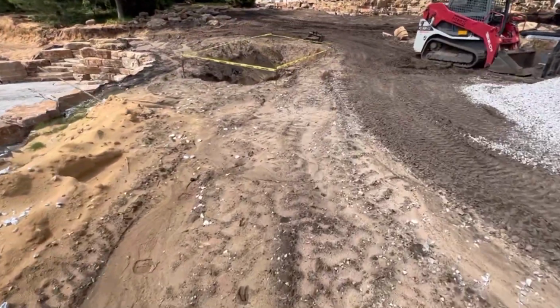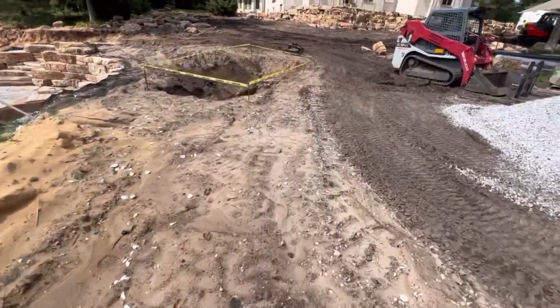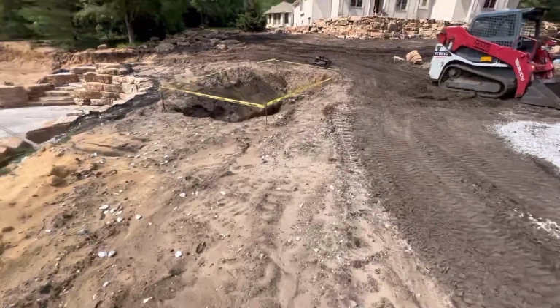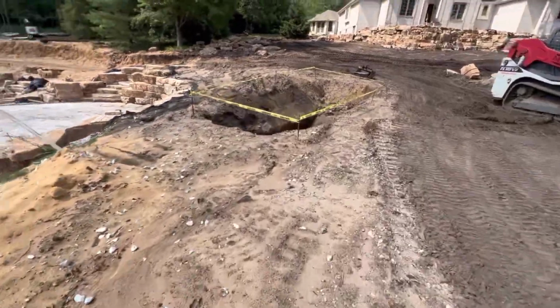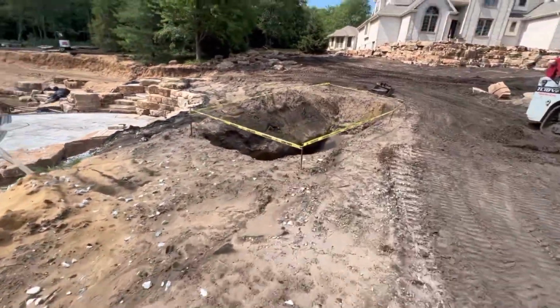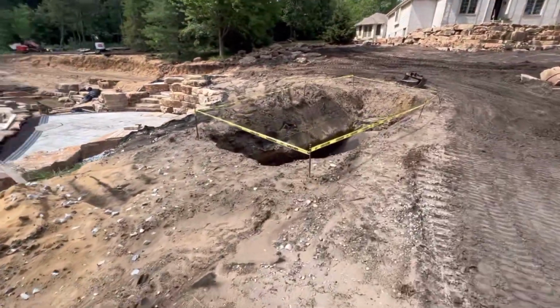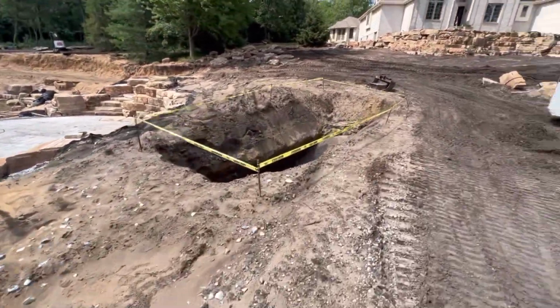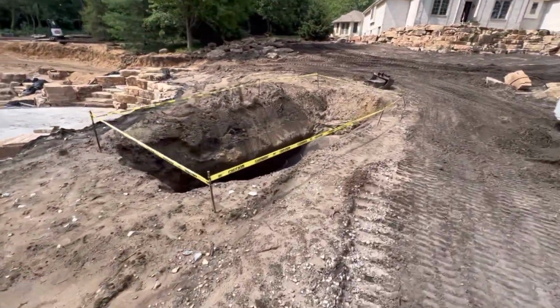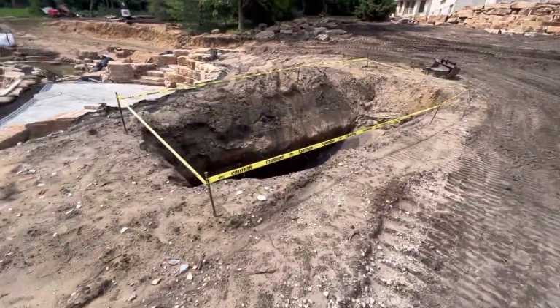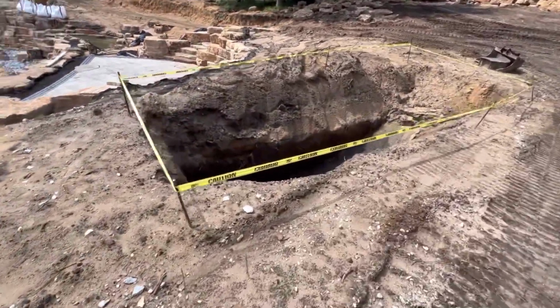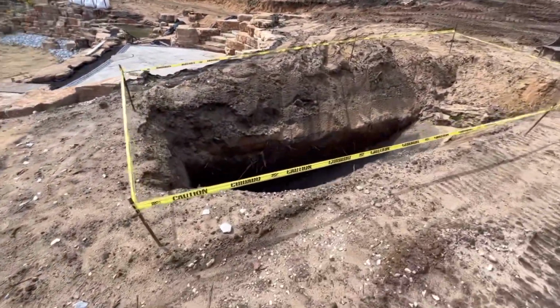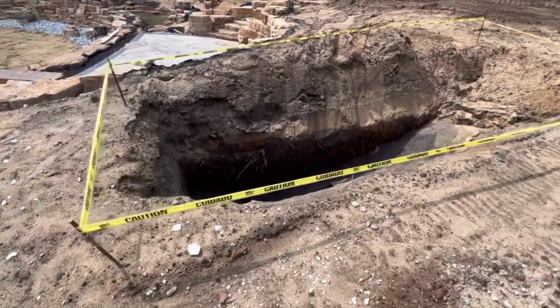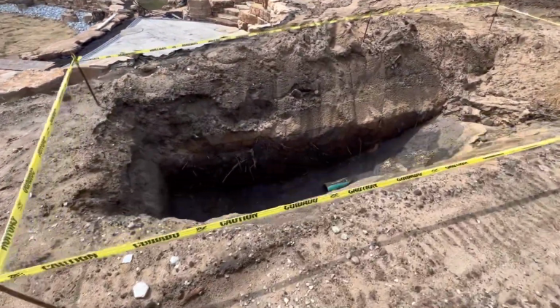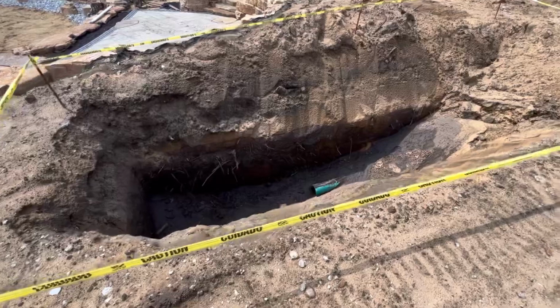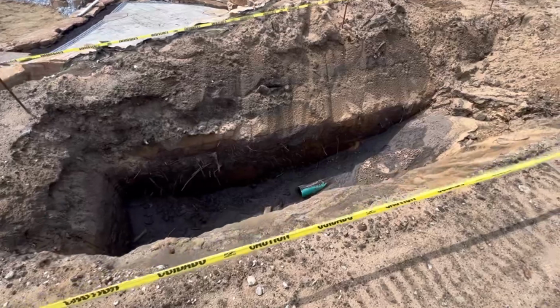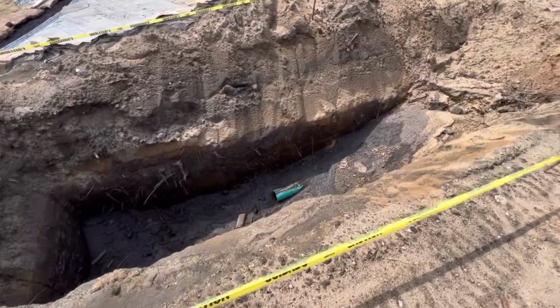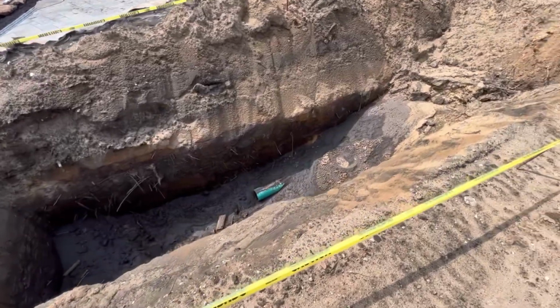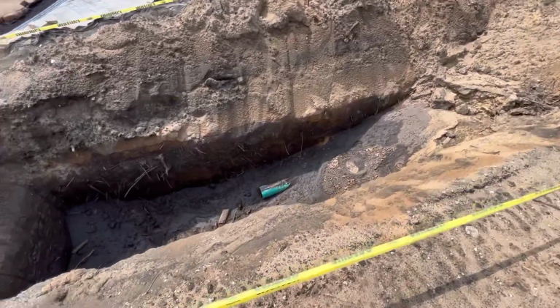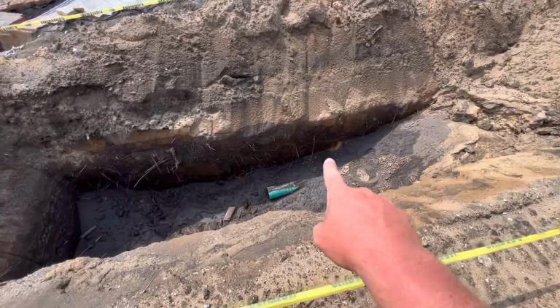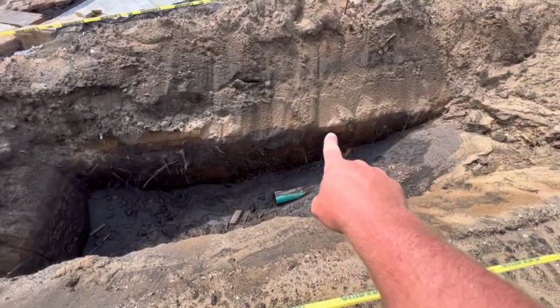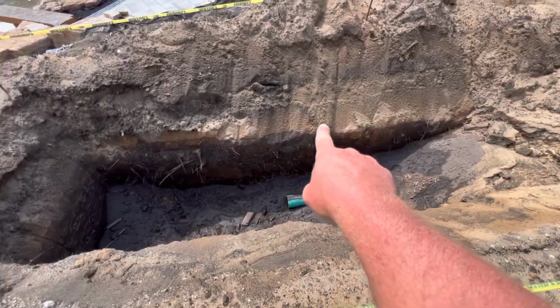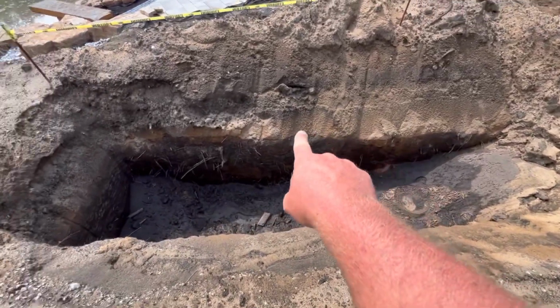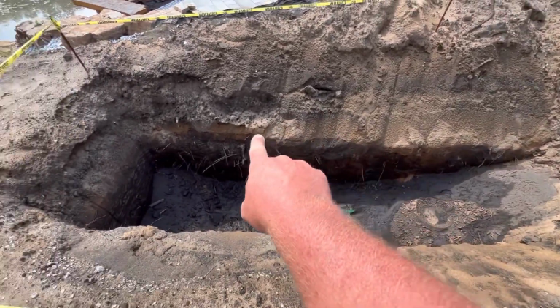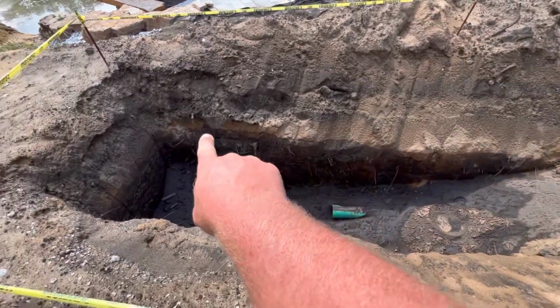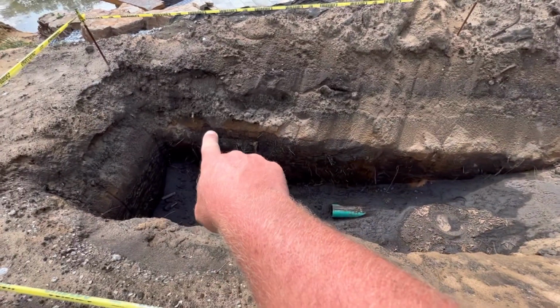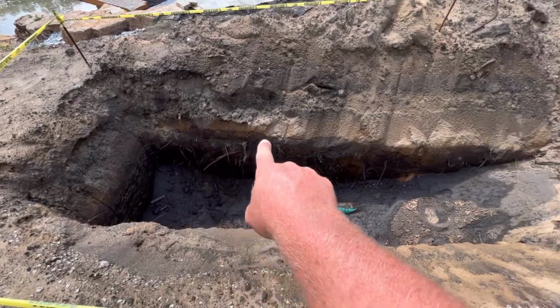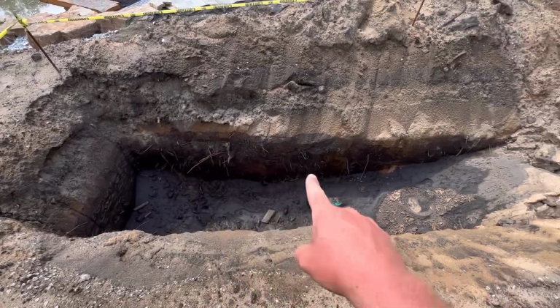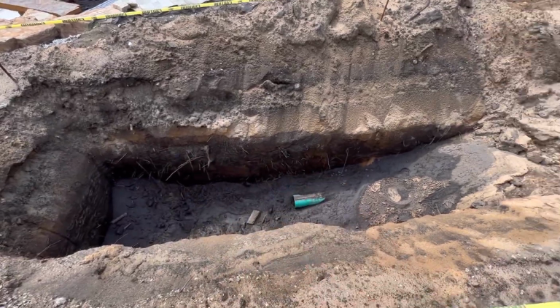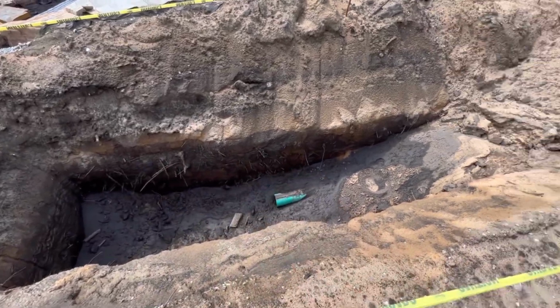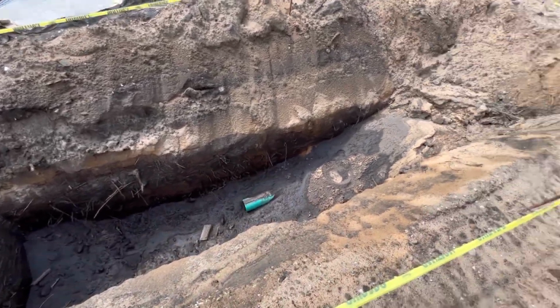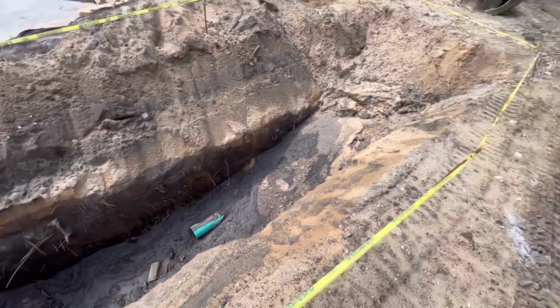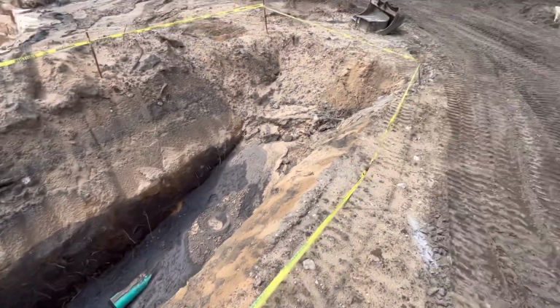We had a bunch of rain over the weekend. Where our pipes come out for the house, this was filled up to about here — you can see the water line there. Pretty crazy.